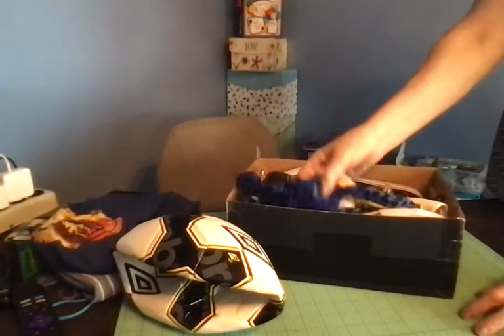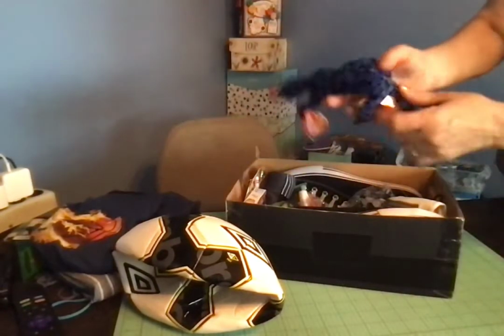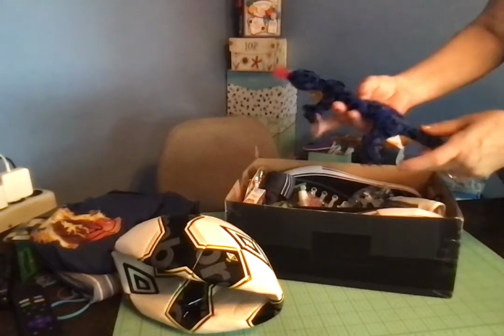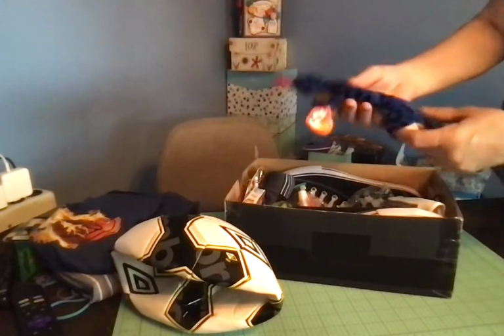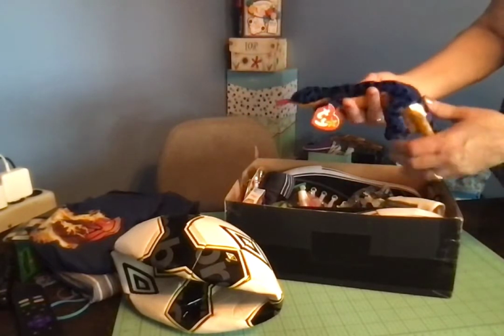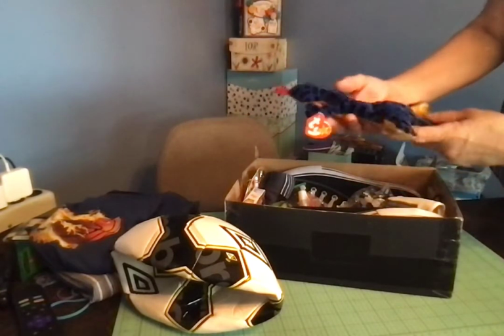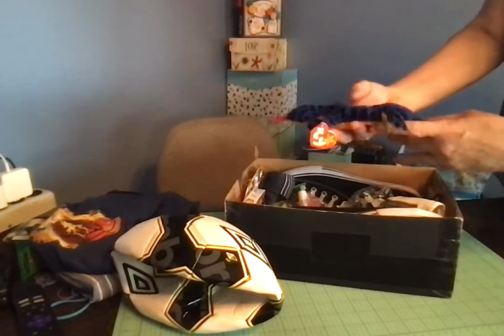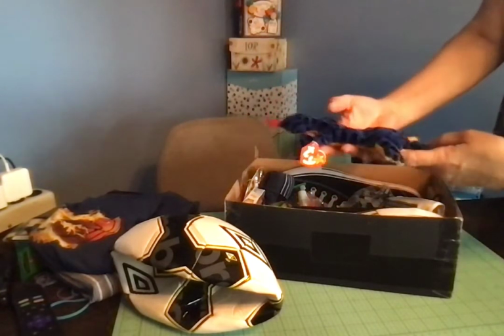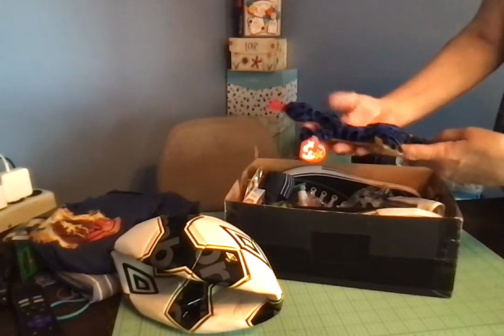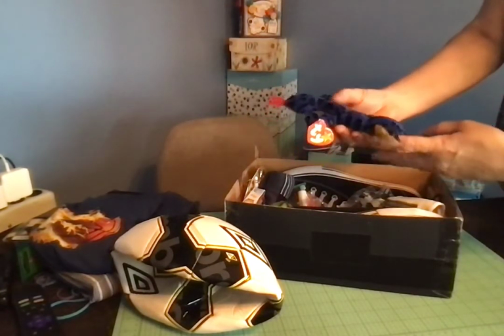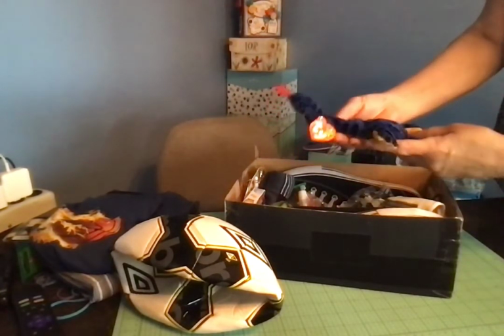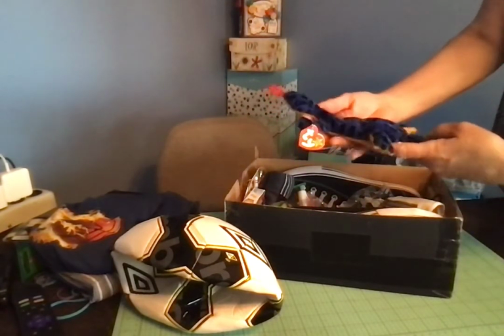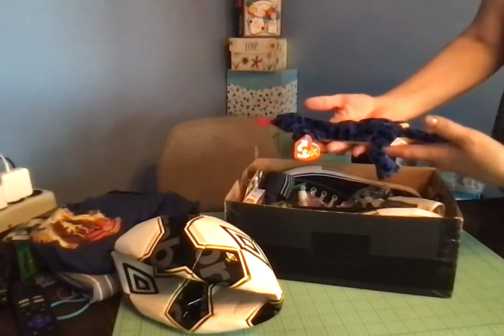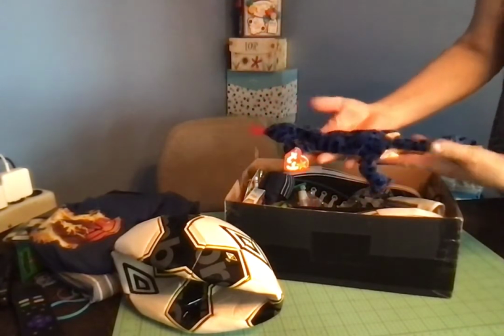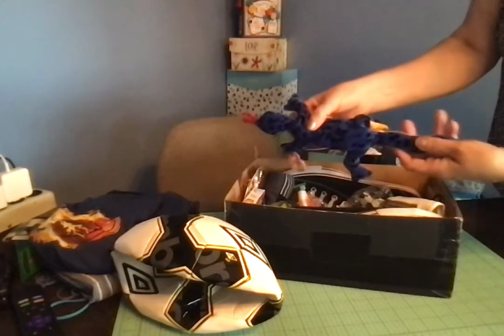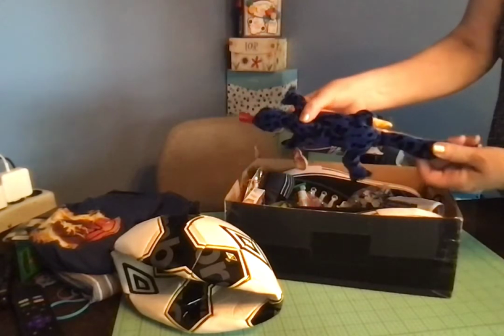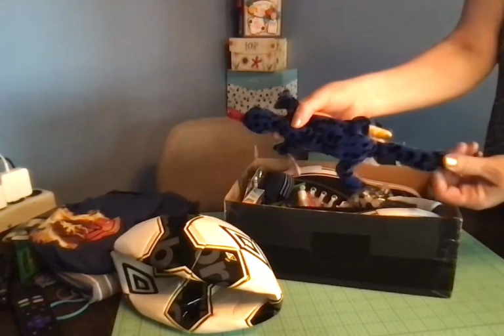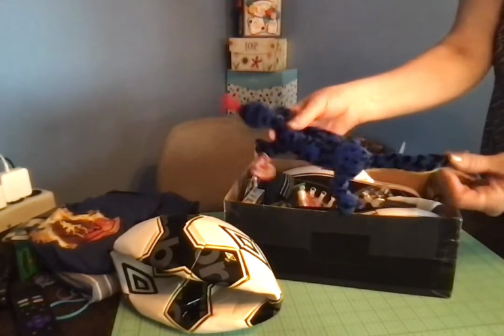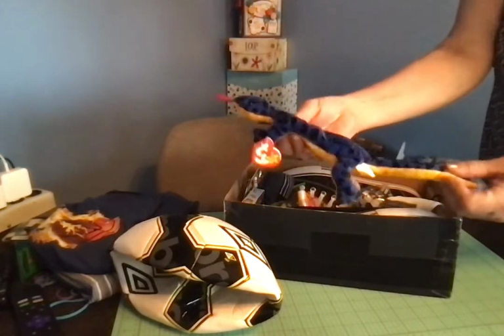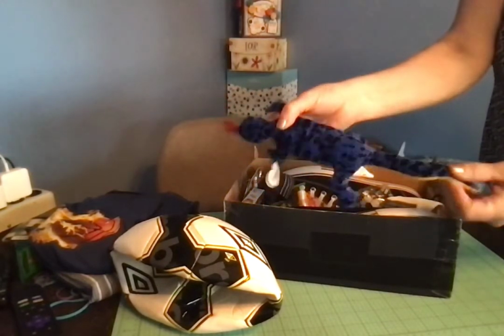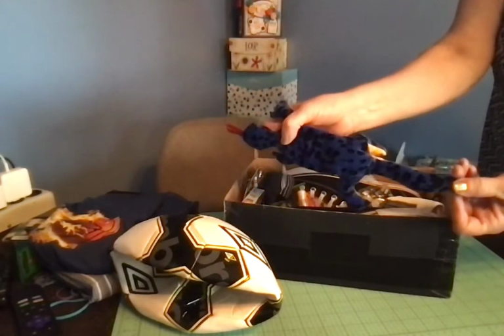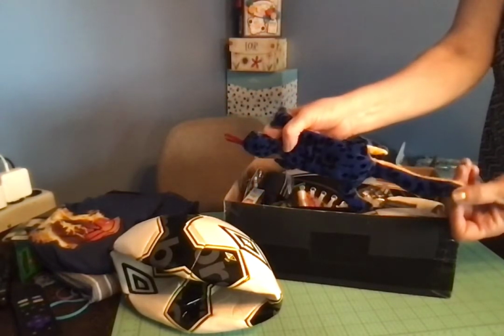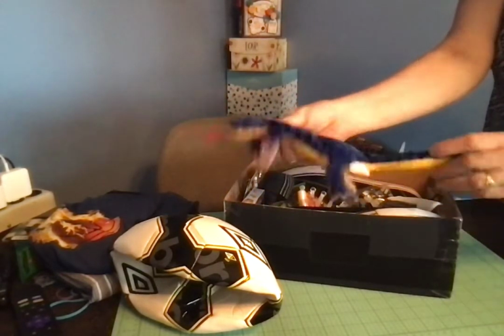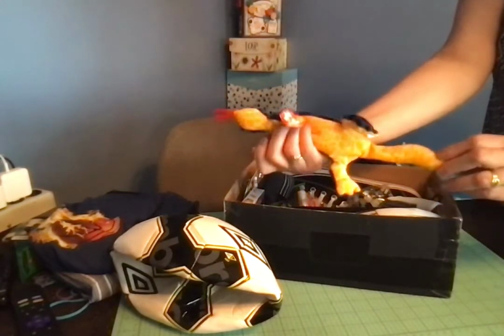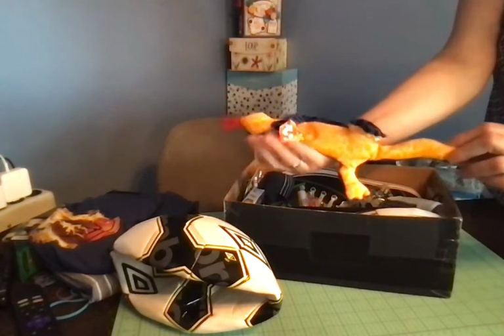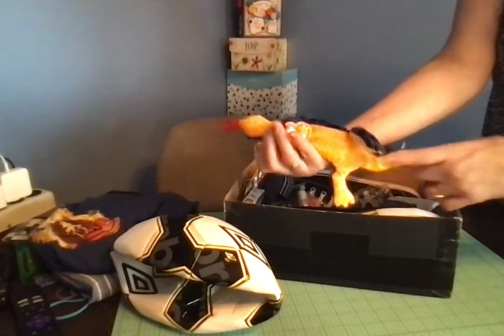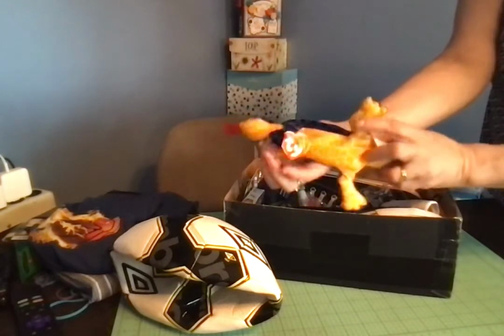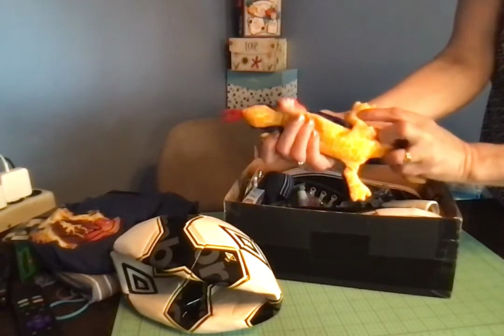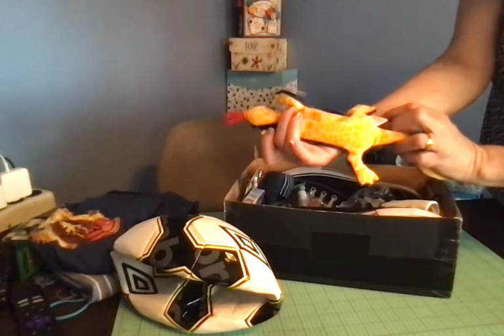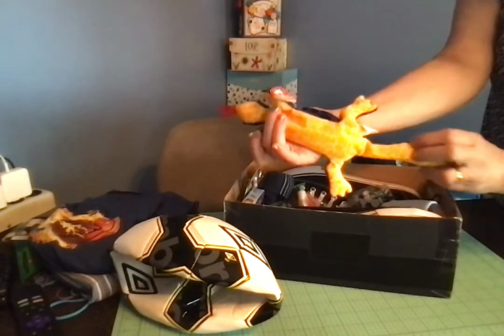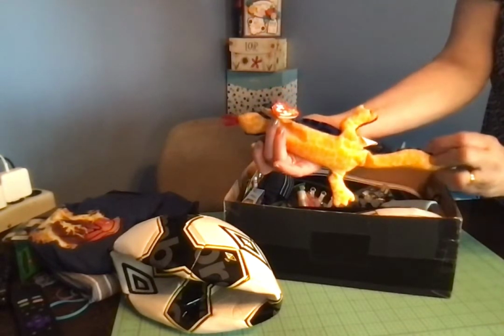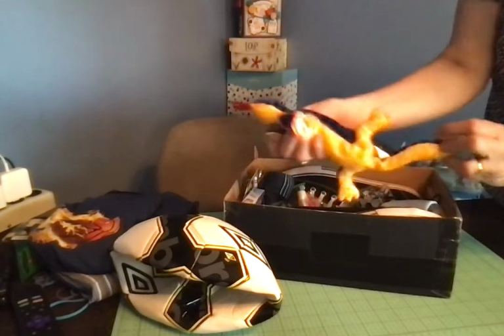I also packed a lizard Beanie Baby — the Ty Beanie Baby. I love his colors. He's blue on top with black spots and orange and yellow on the bottom.